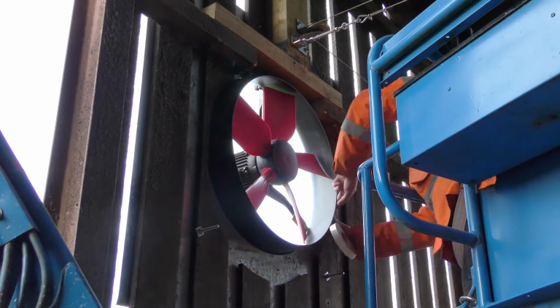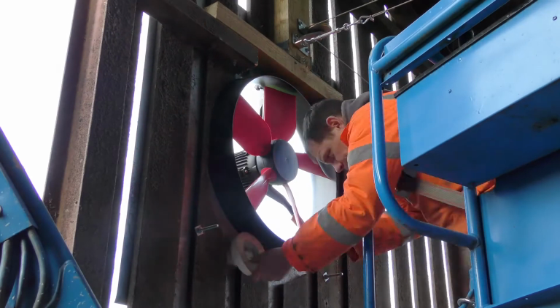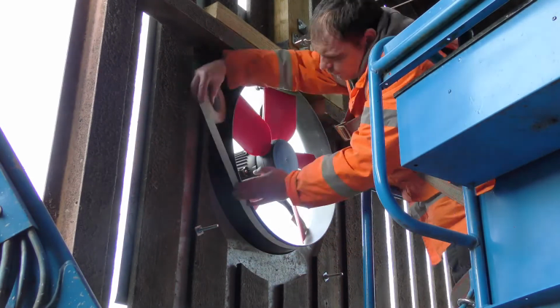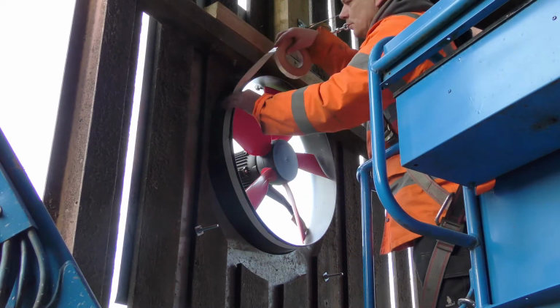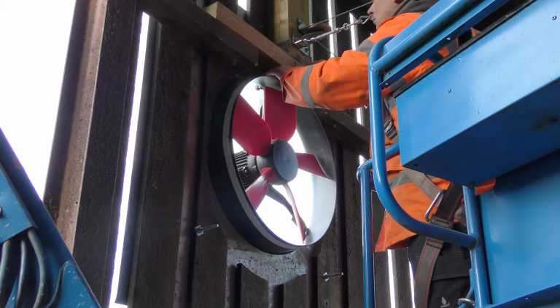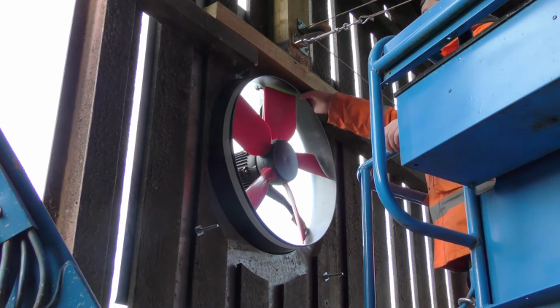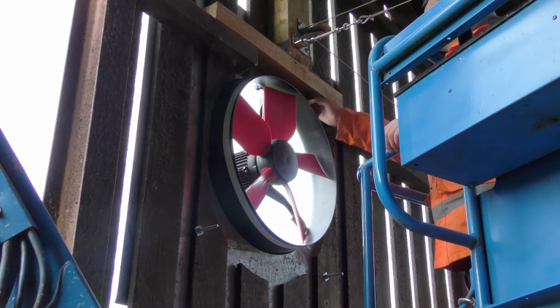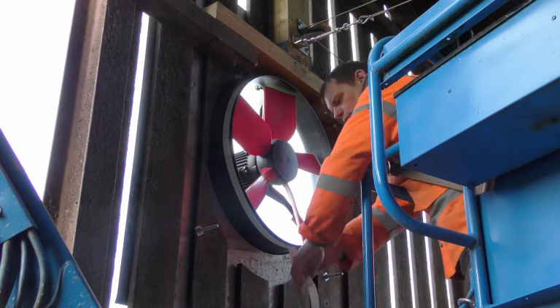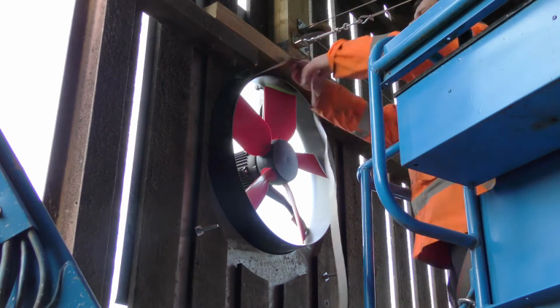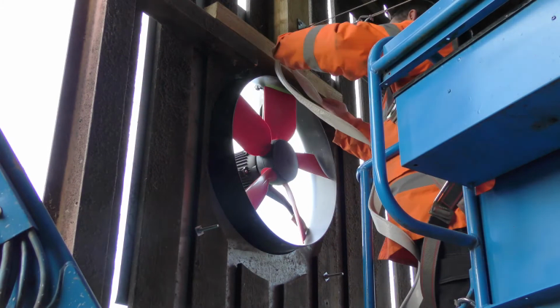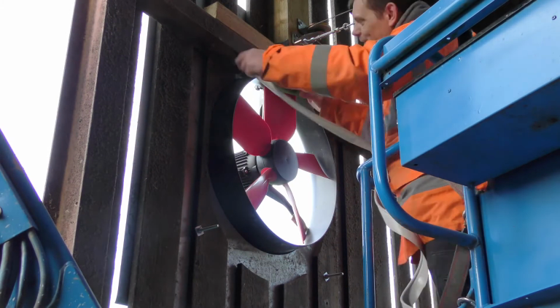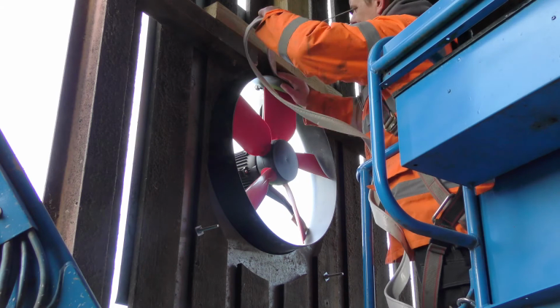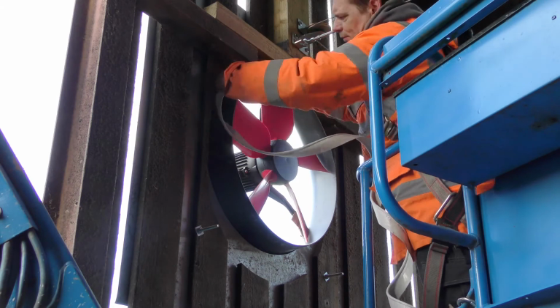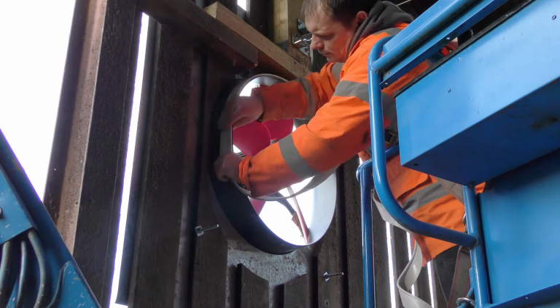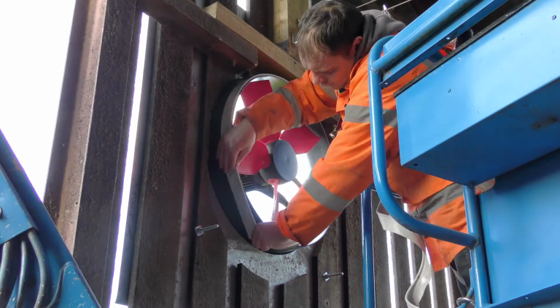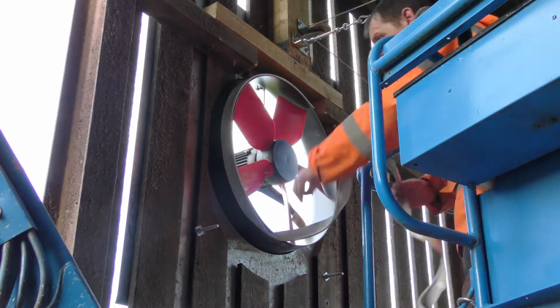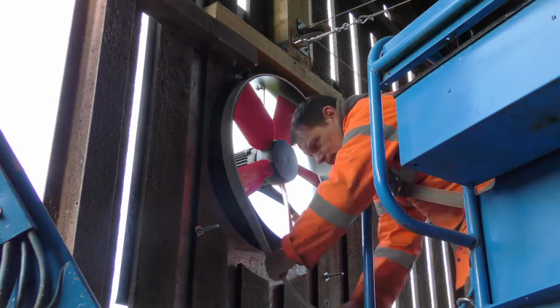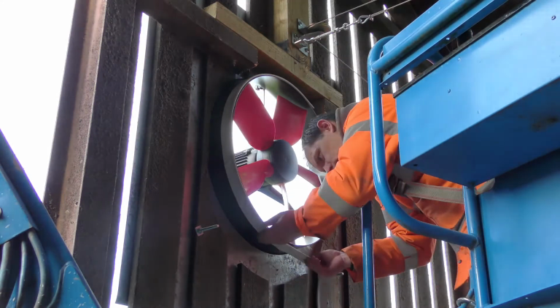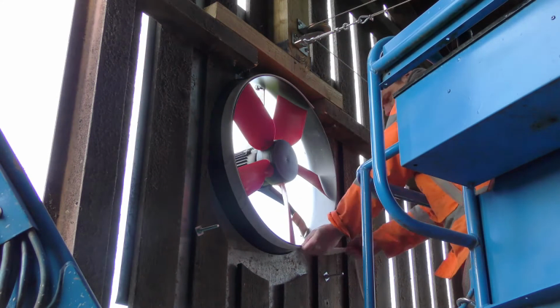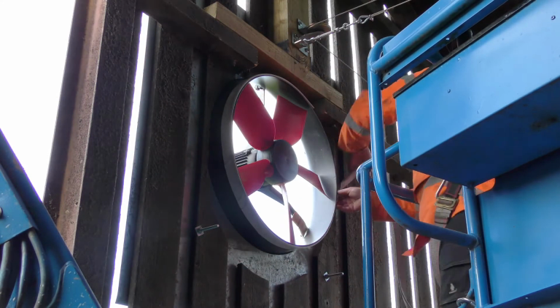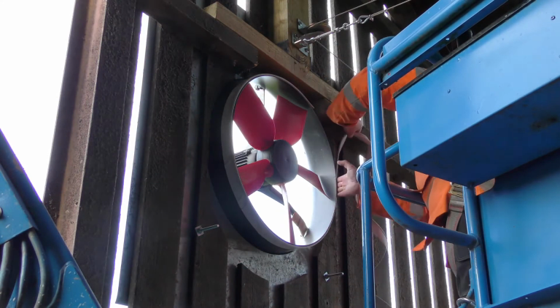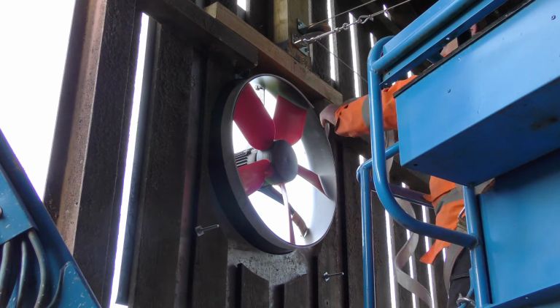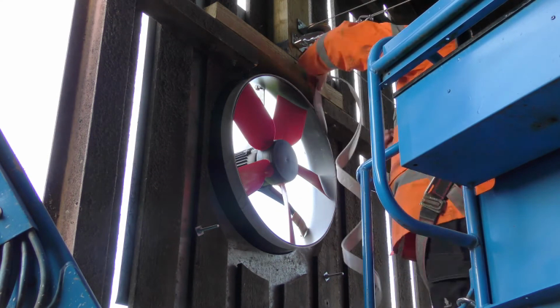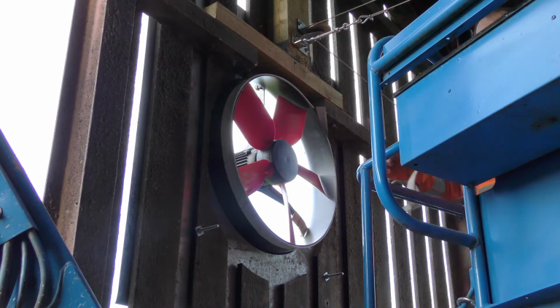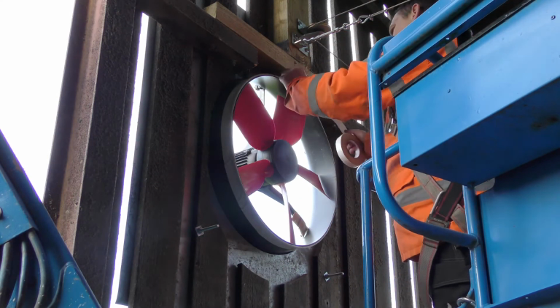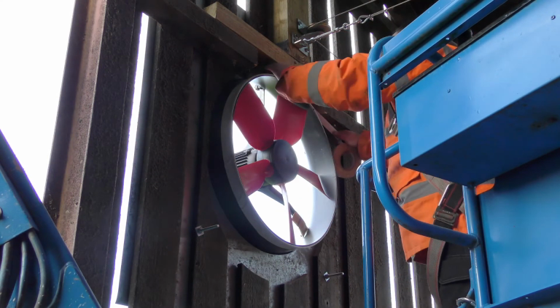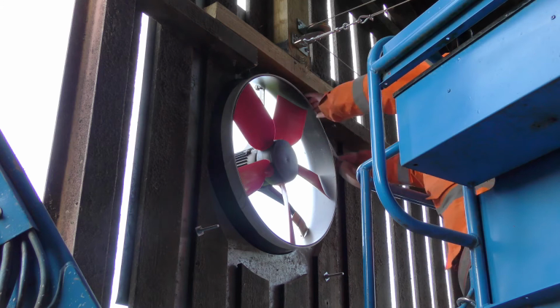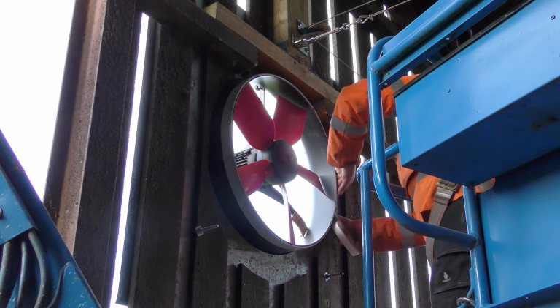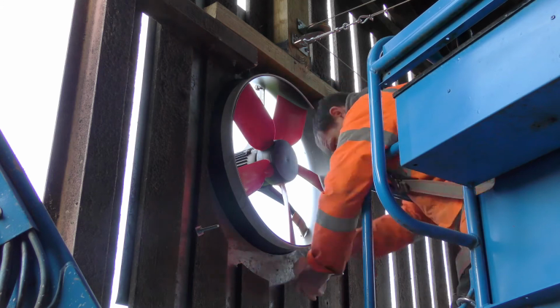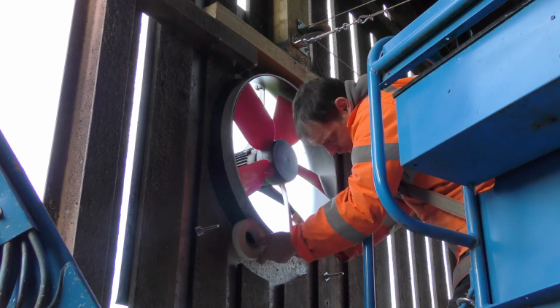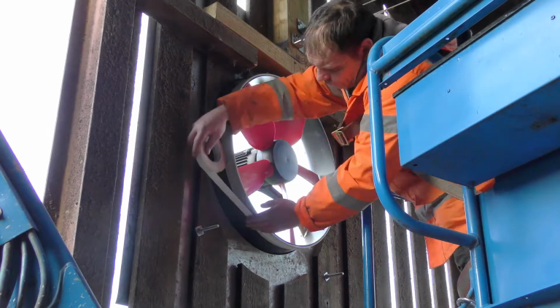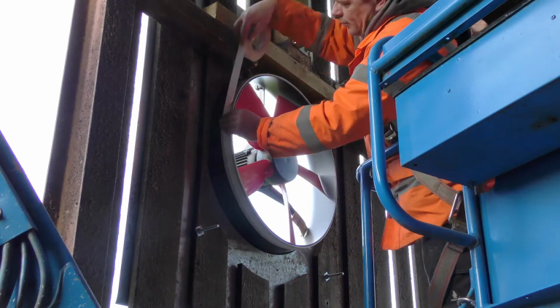Attach adhesive tape to the outlet of the fan, then attach the cater, ensuring that the cater rod is facing away from the fan. Attach another strip of adhesive tape to the cater.